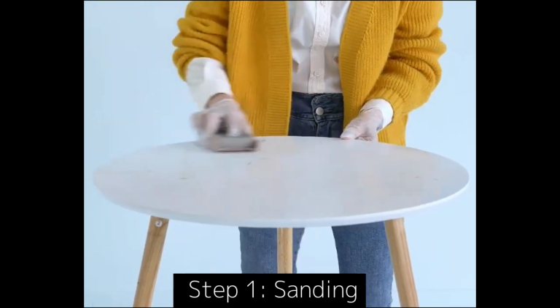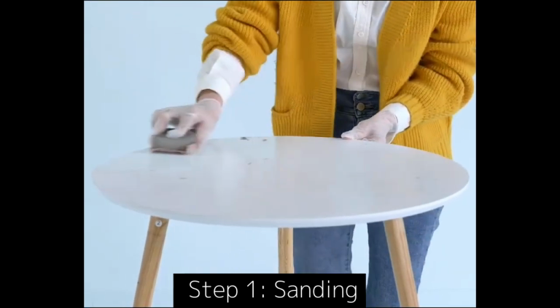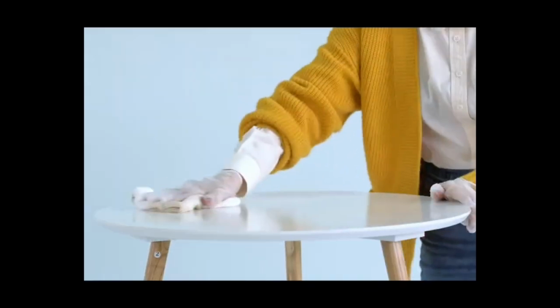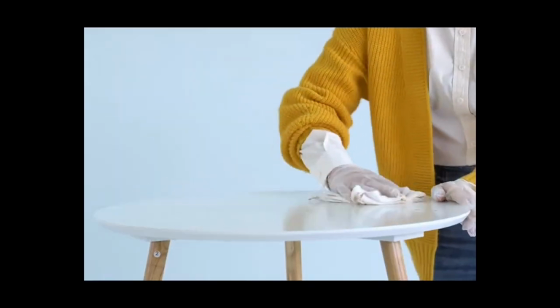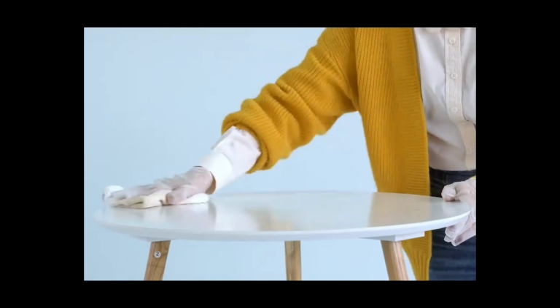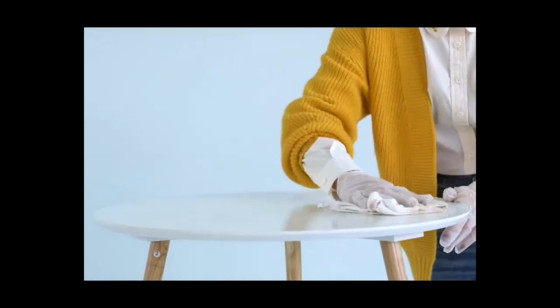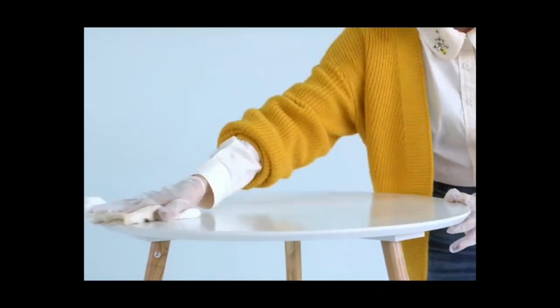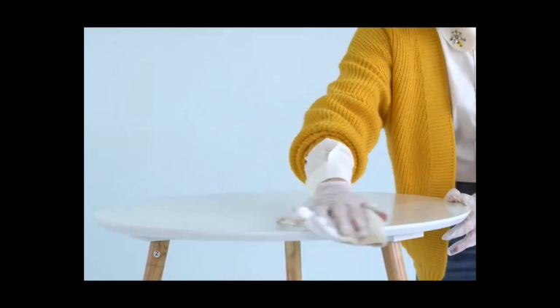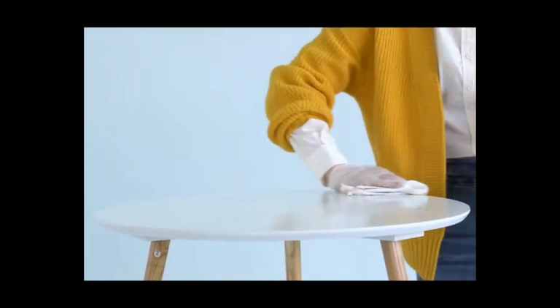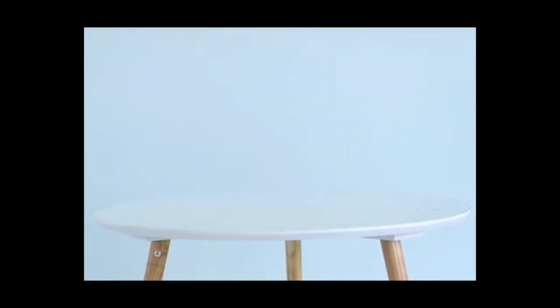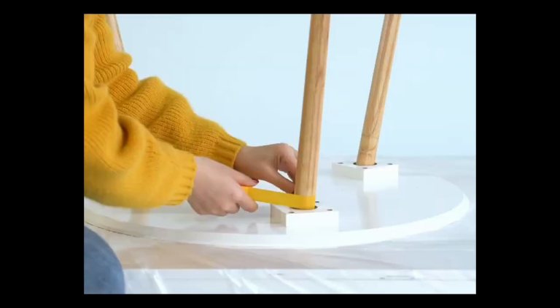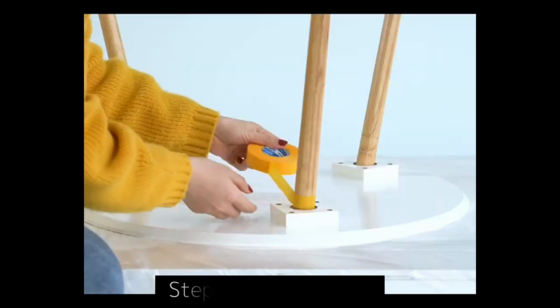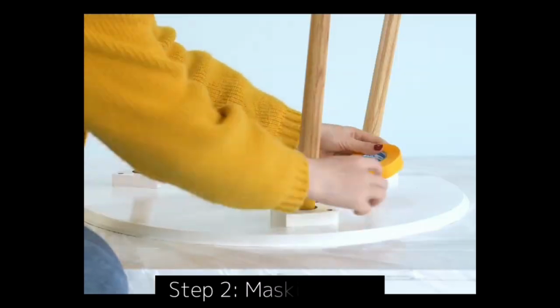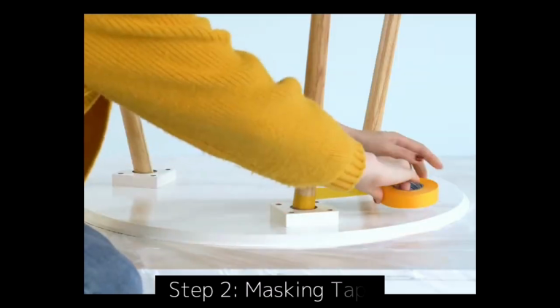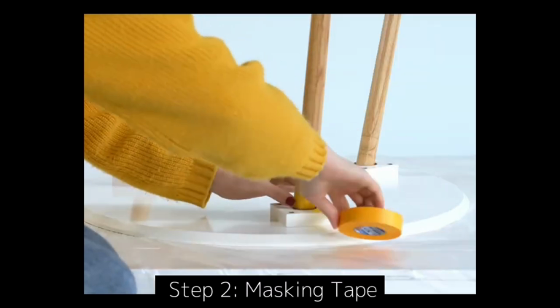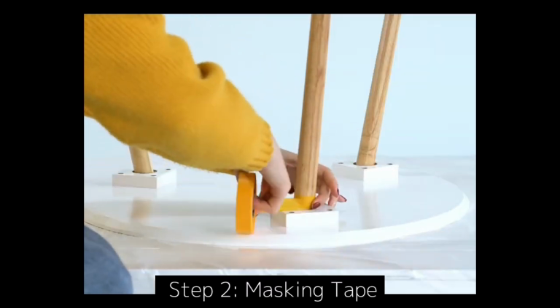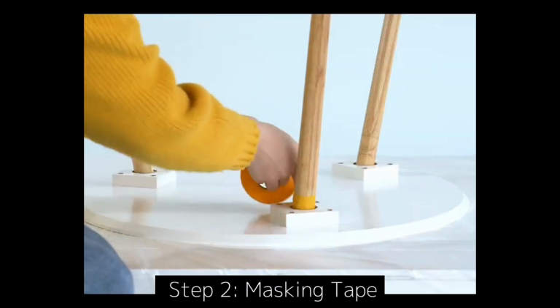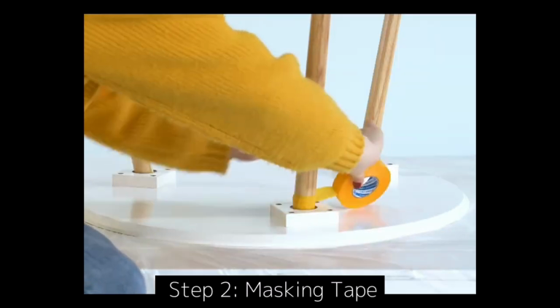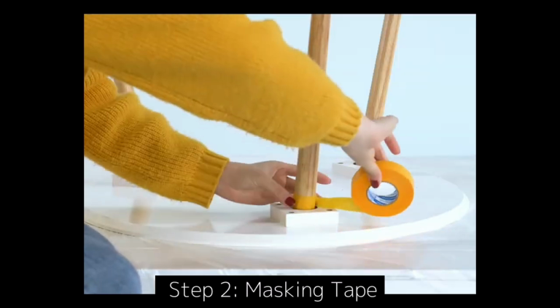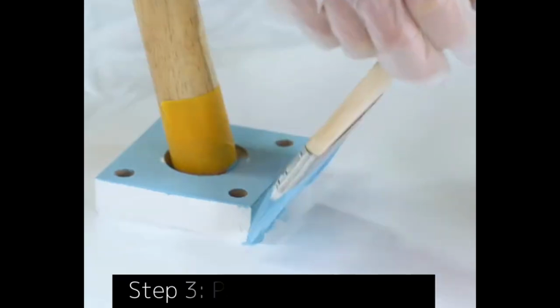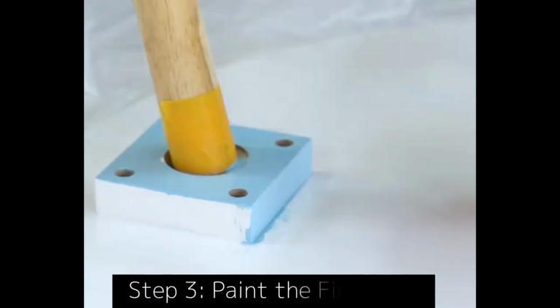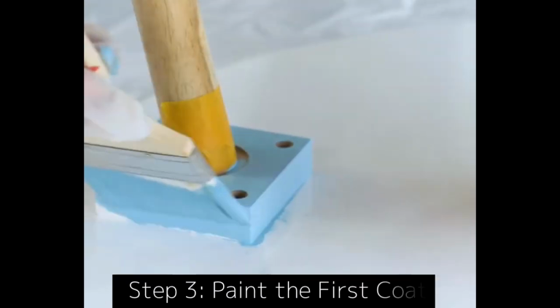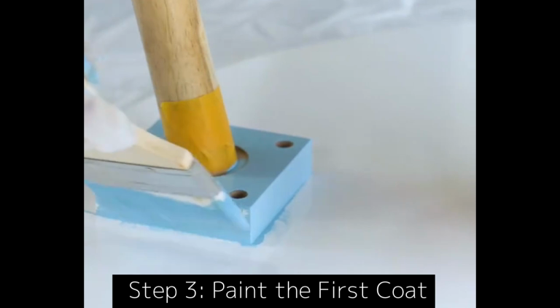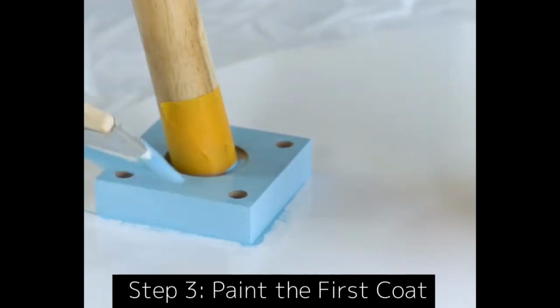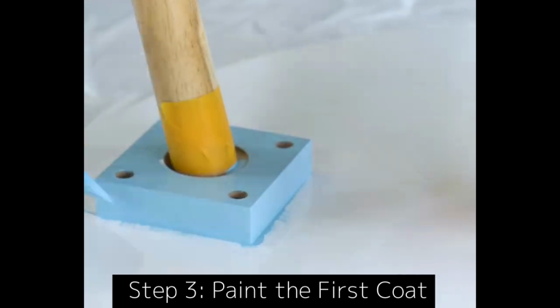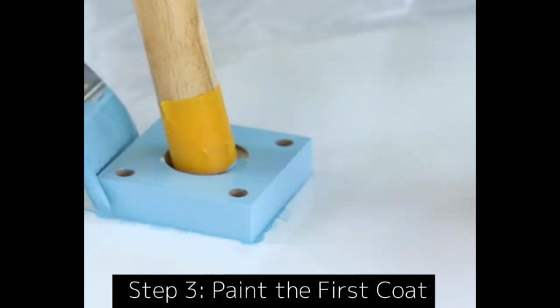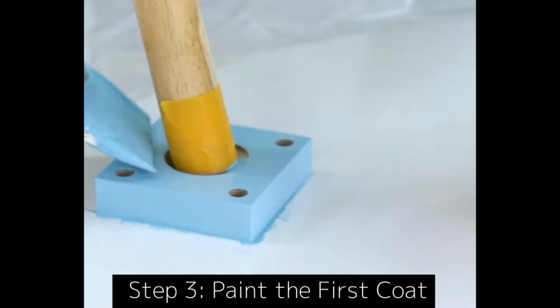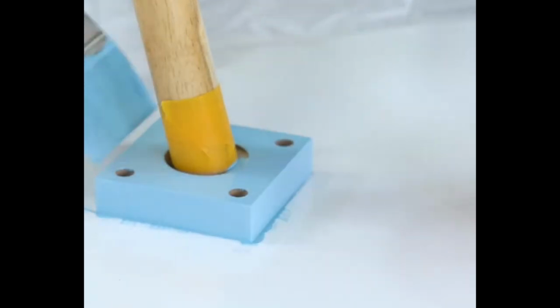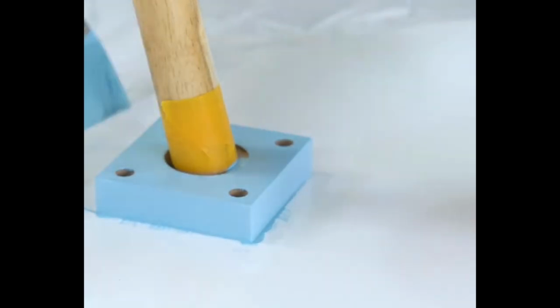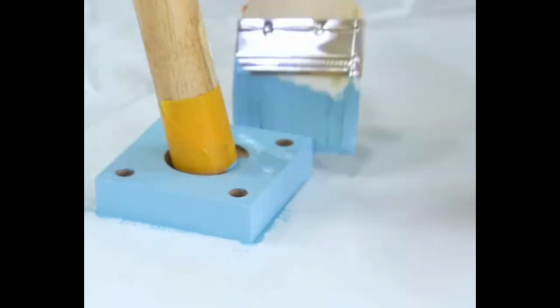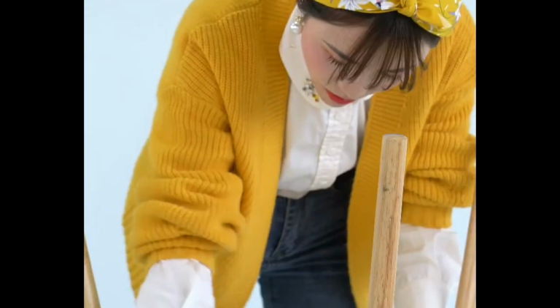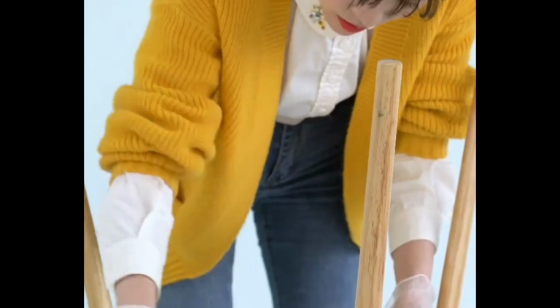Step 1: Surface Preparation. Remove dust and loose old coat. Sand the surface with the provided sandpaper. Then clean up the surface.